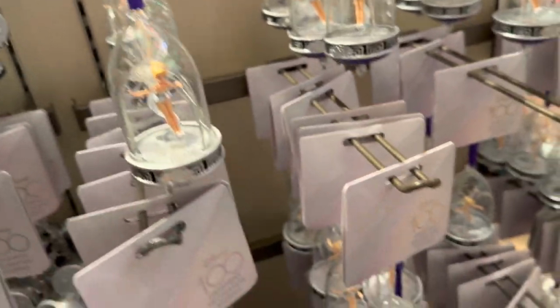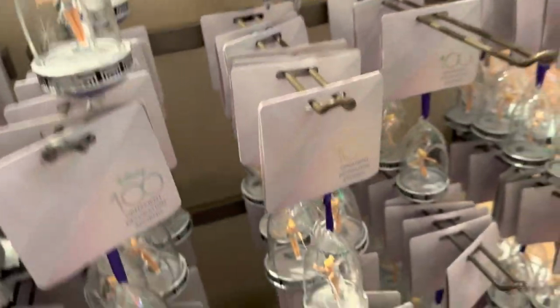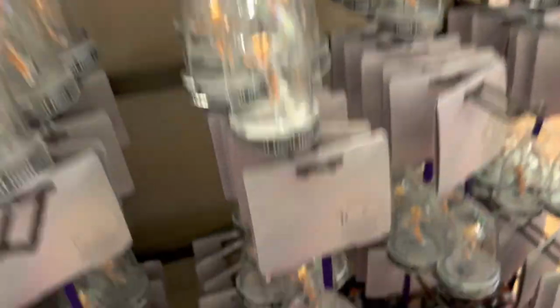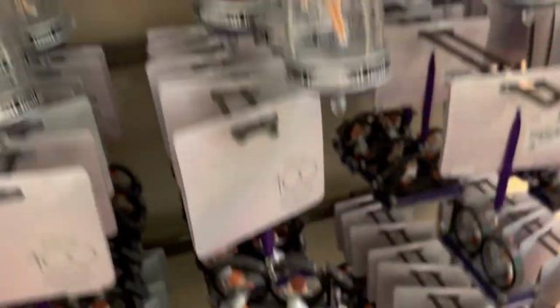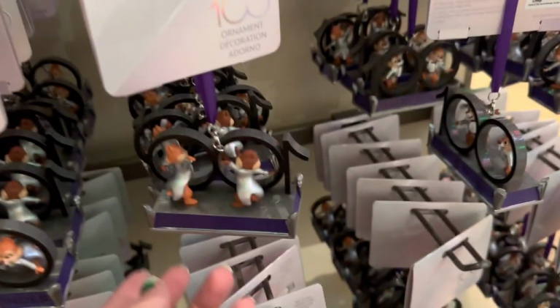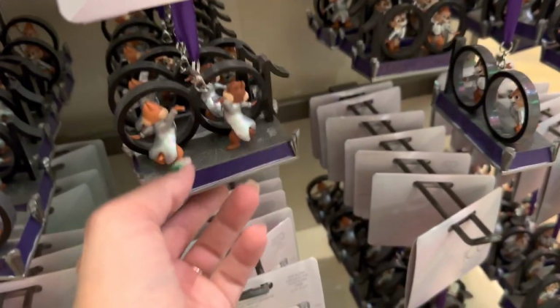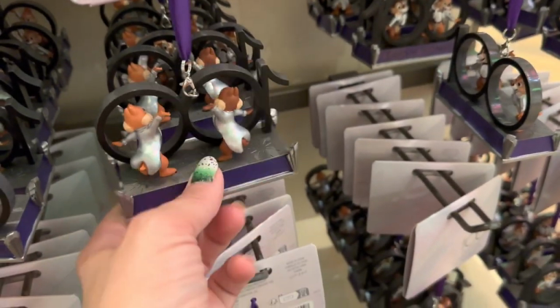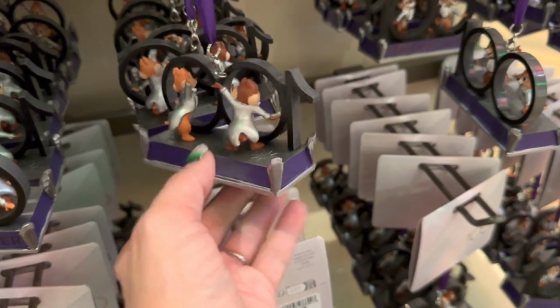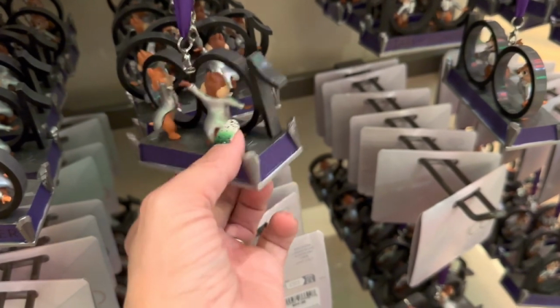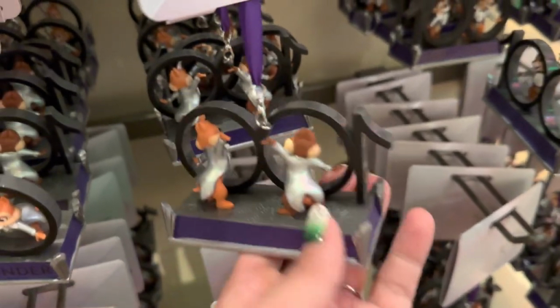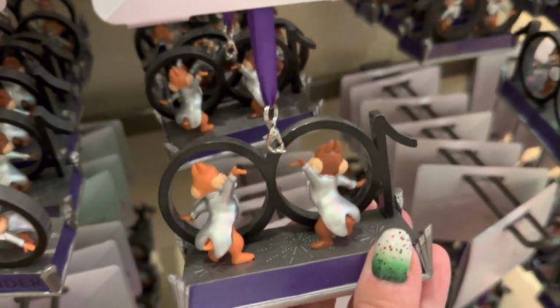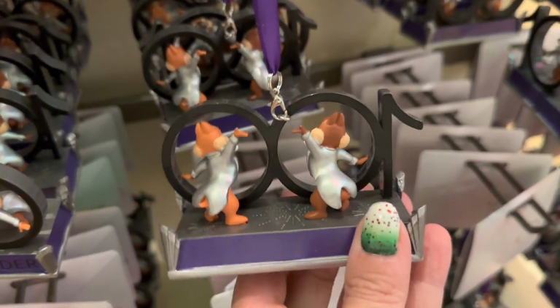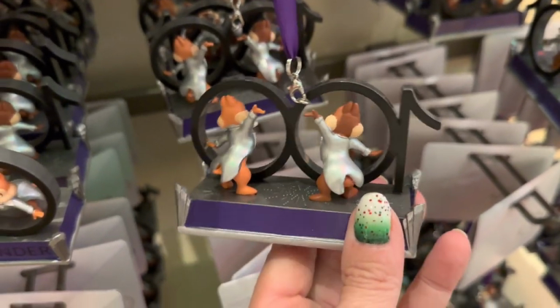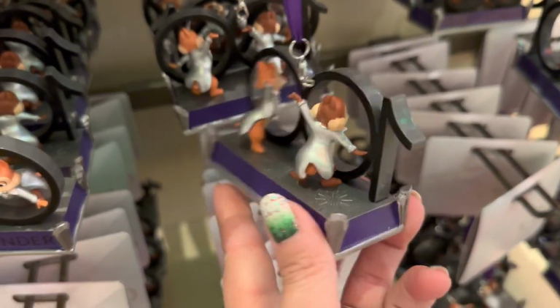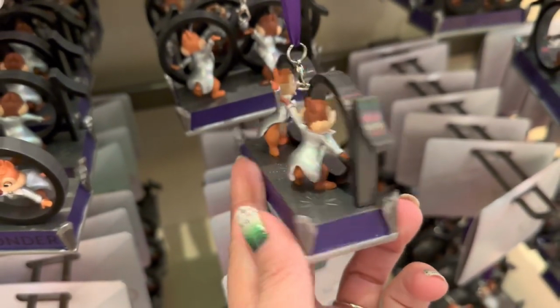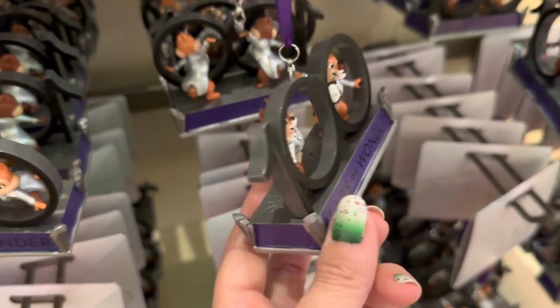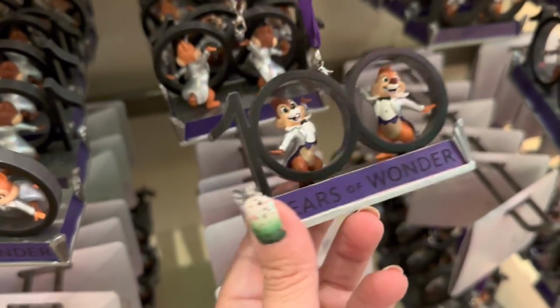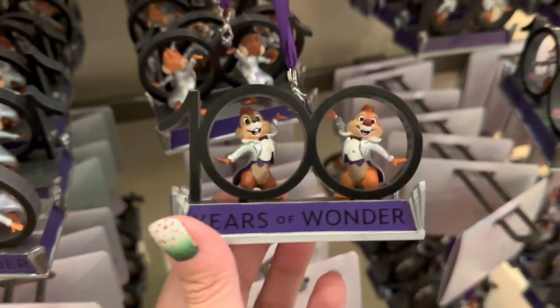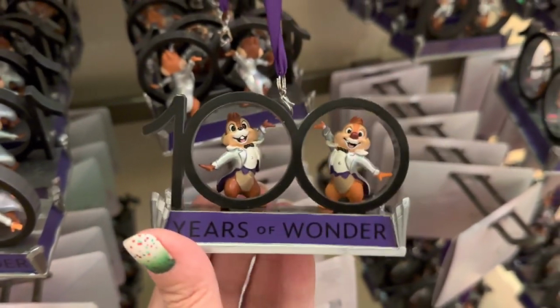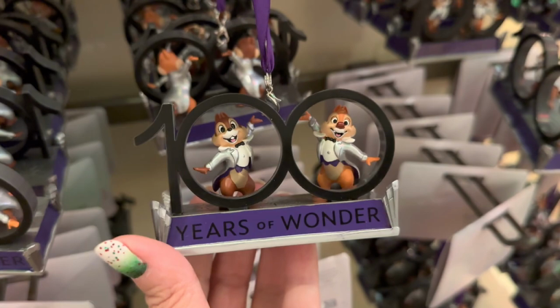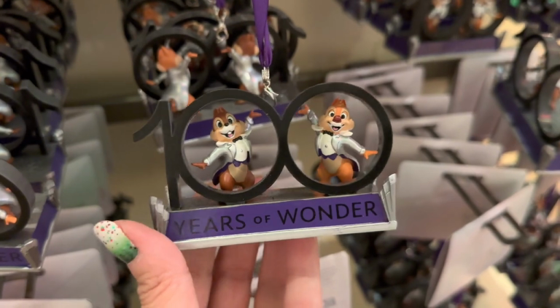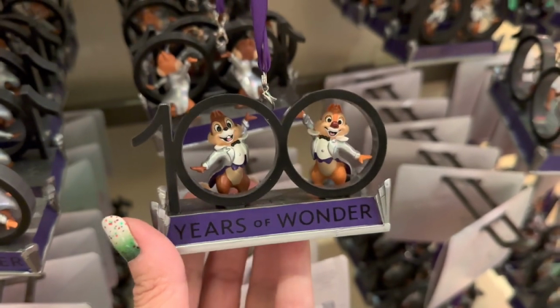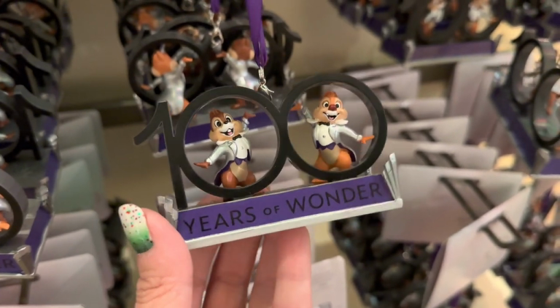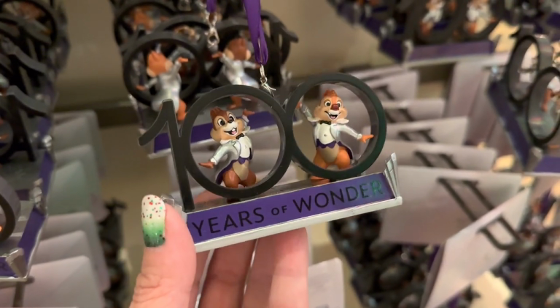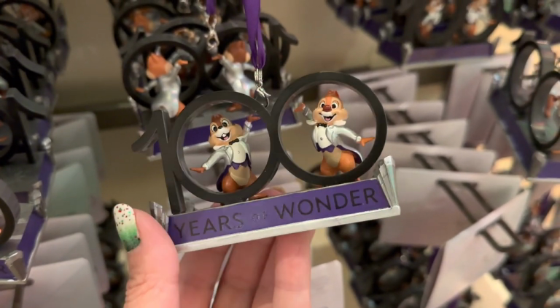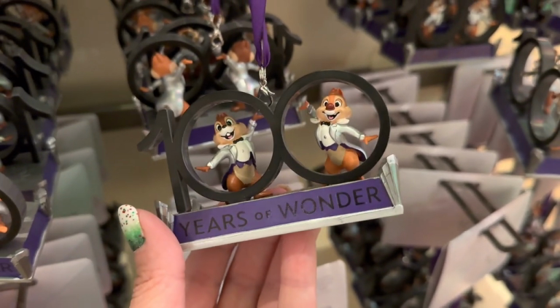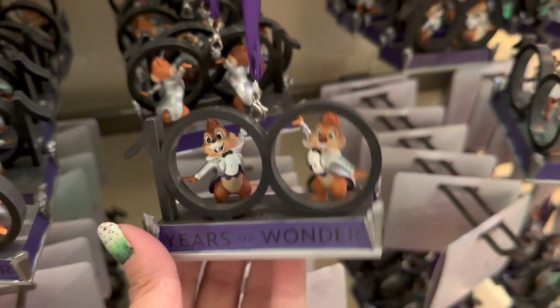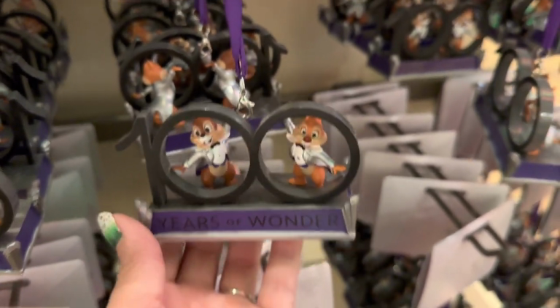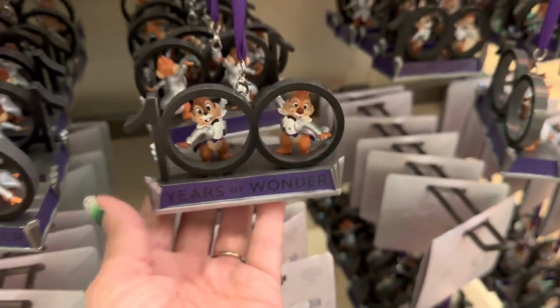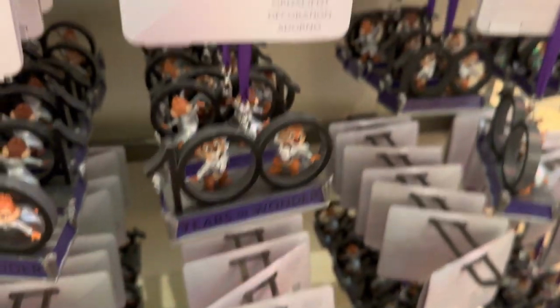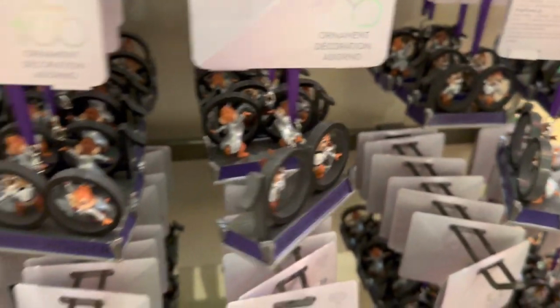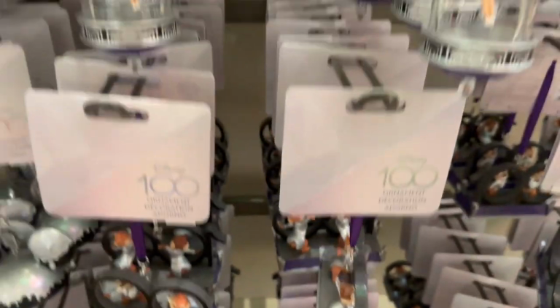And then down here we see one with Chip and Dale. Here it is from the back — I love their little tails, they're so cute. And on the front they're peeking out through the zeros. They are just adorable.